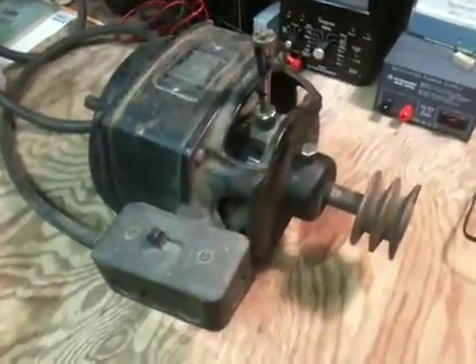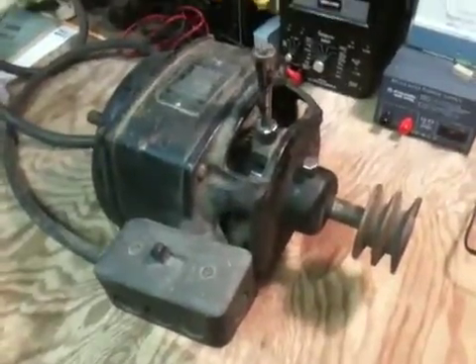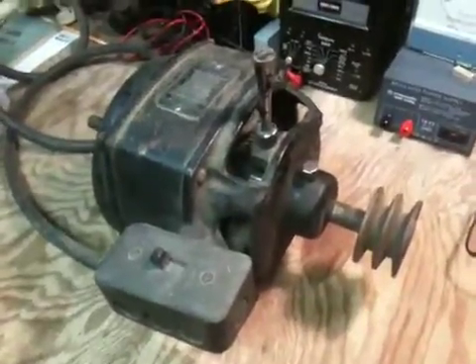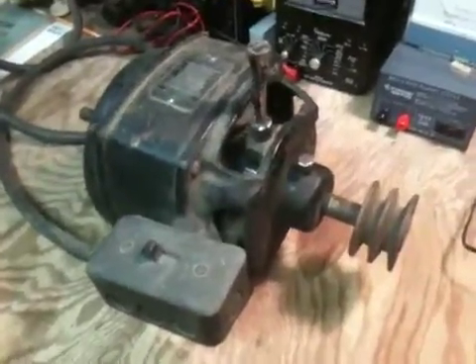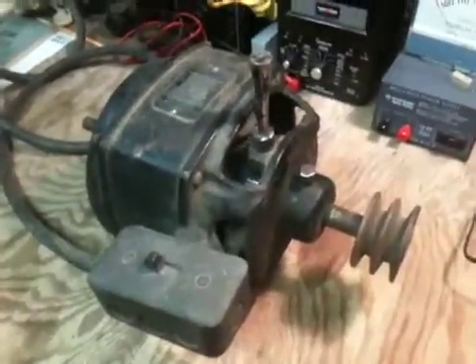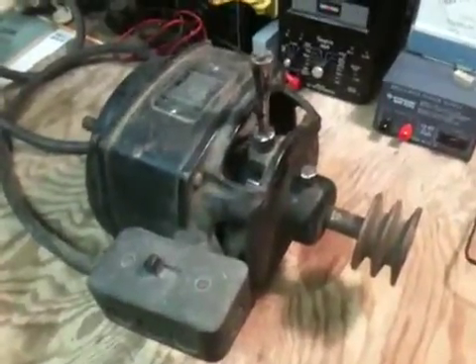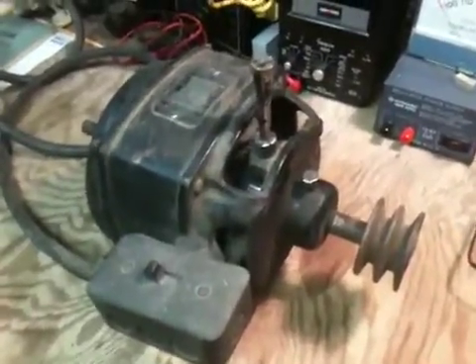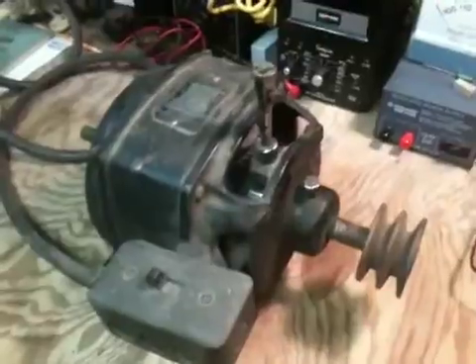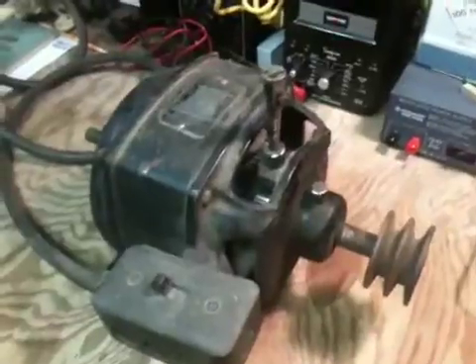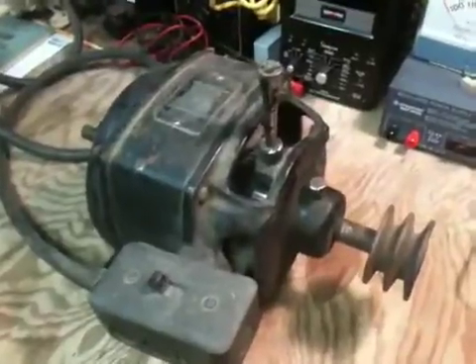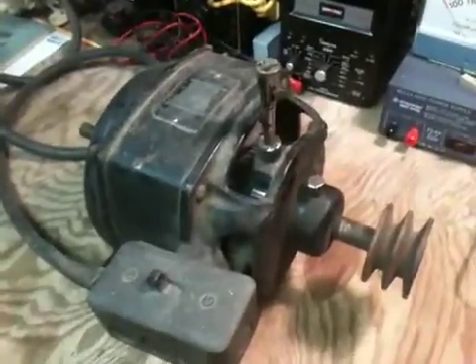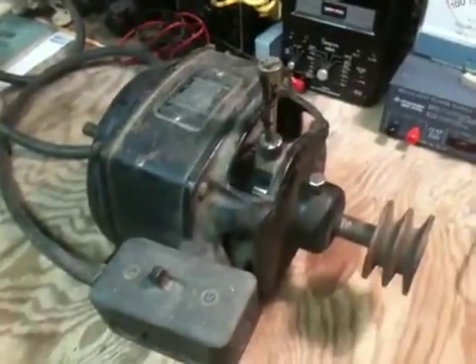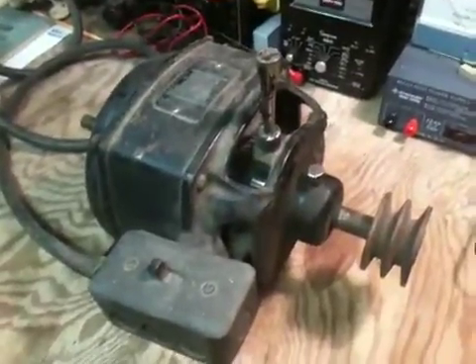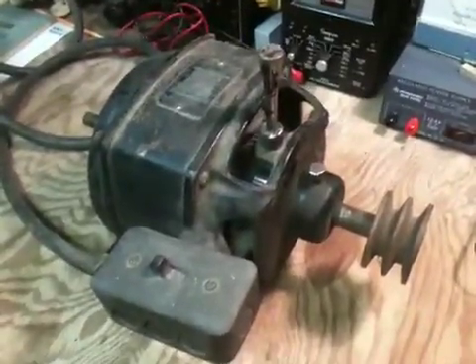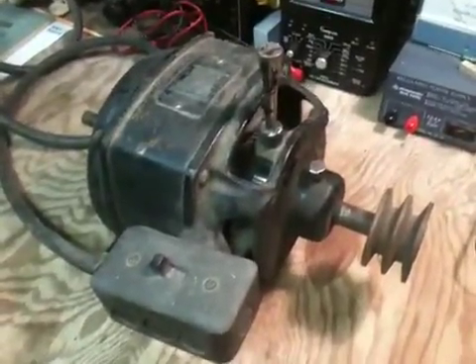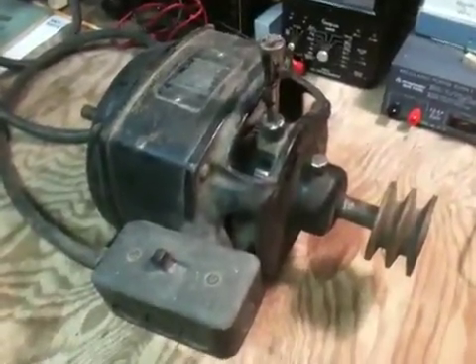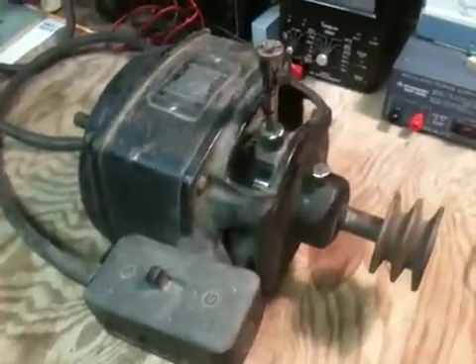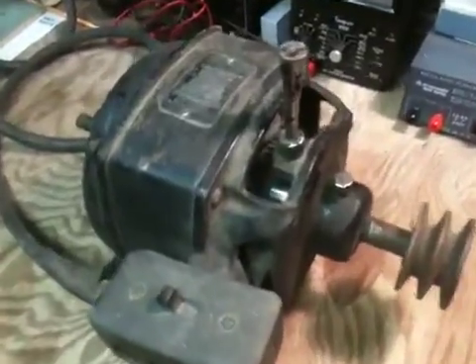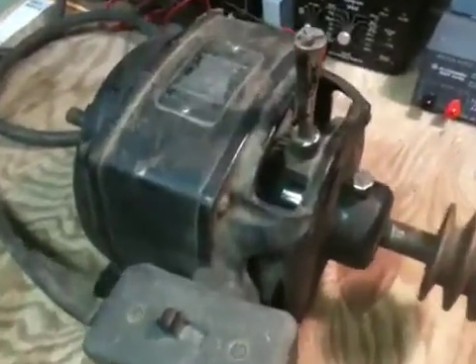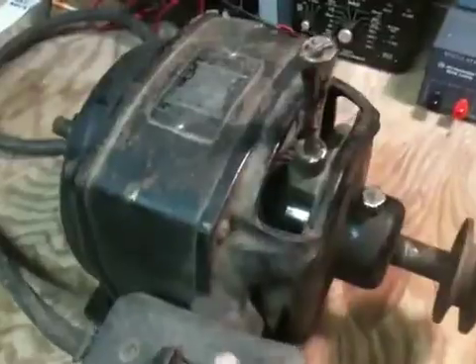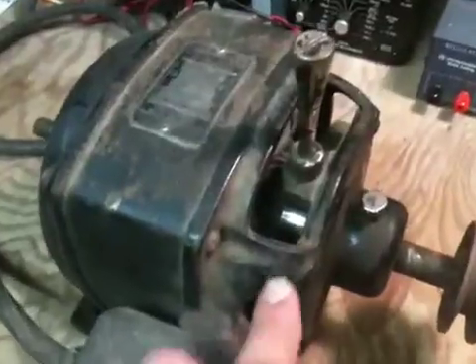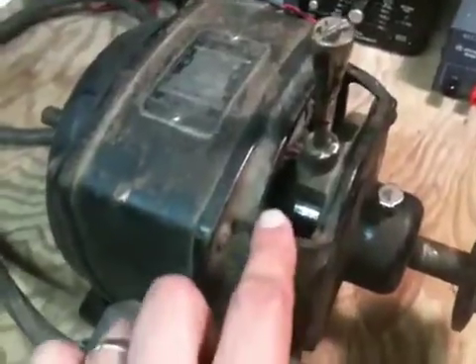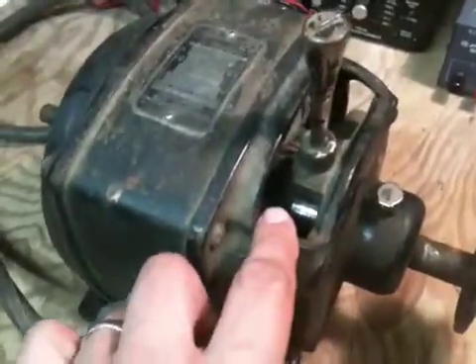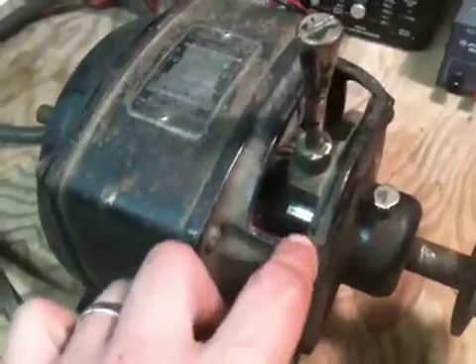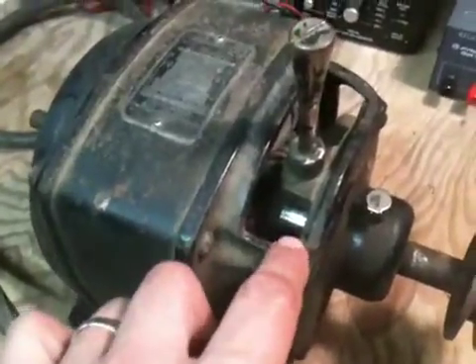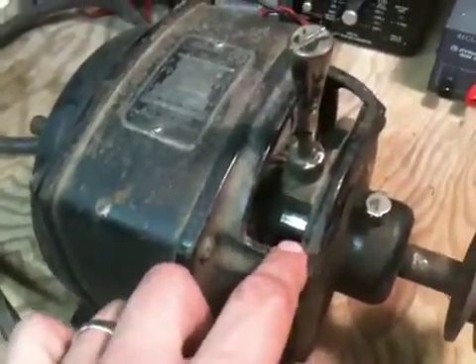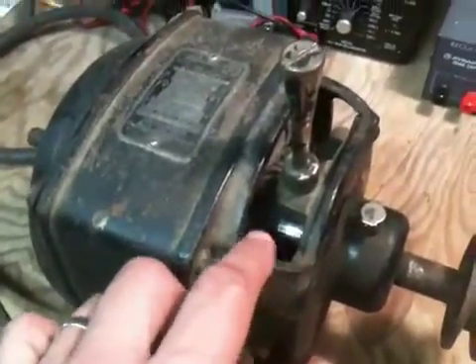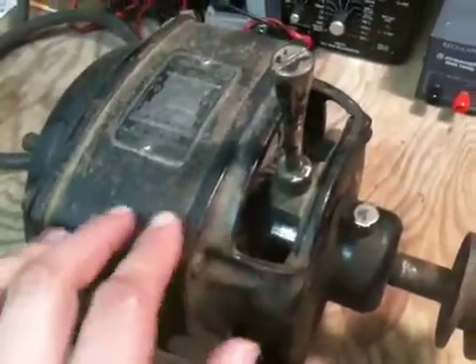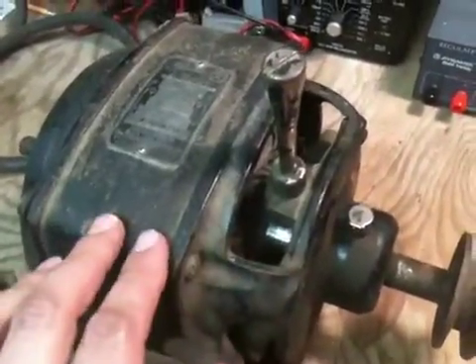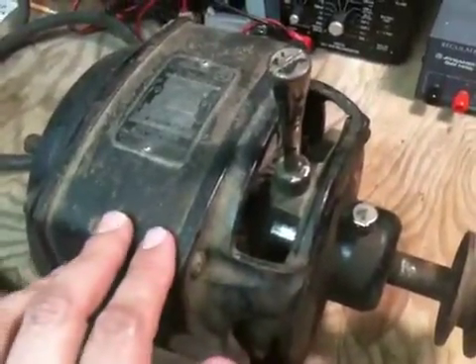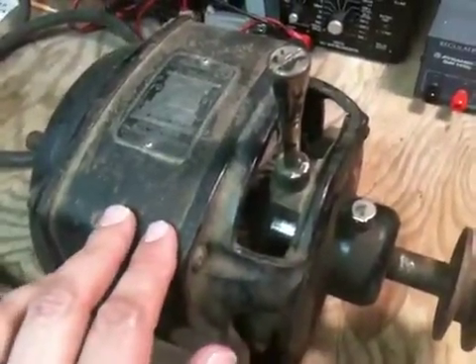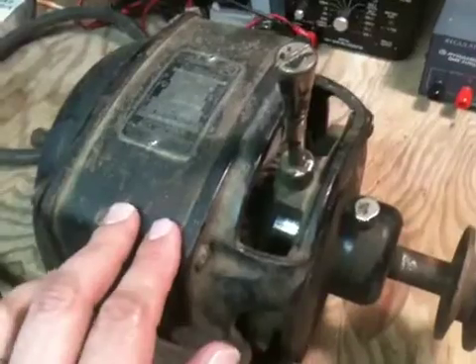This is a repulsion induction motor. Its construction is similar to that of a regular induction motor, except that the armature has a winding on it and a commutator with brushes similar to that of a direct current motor.